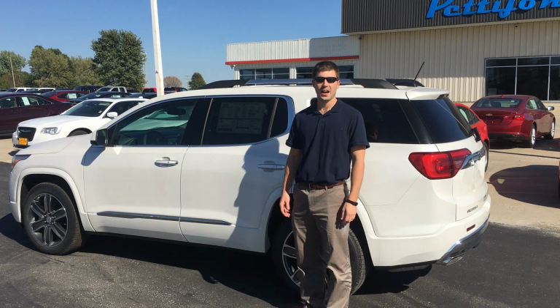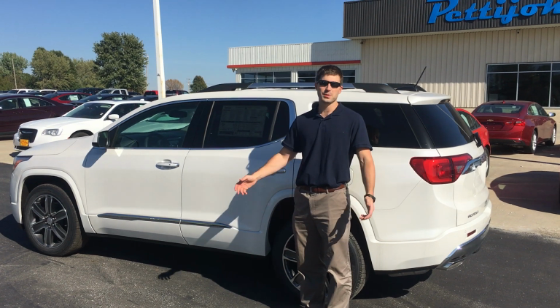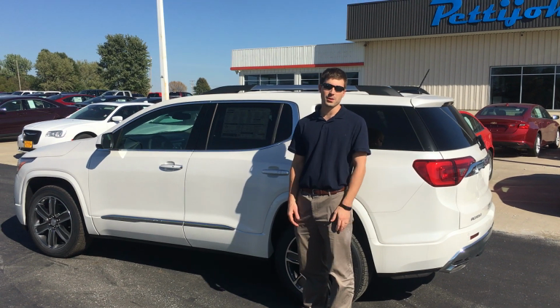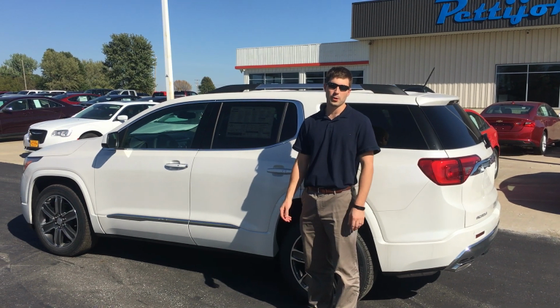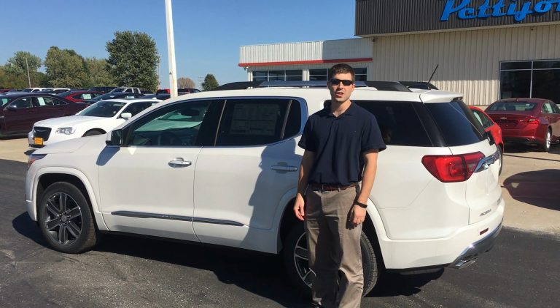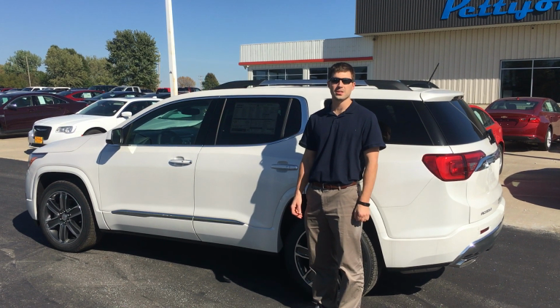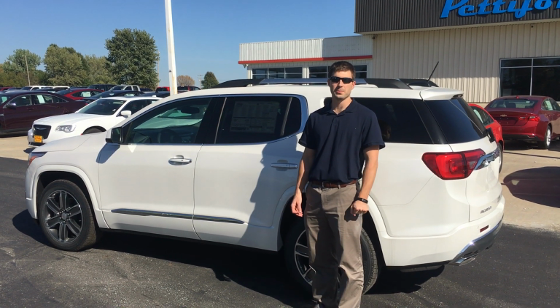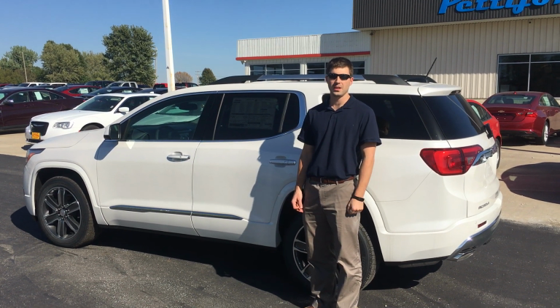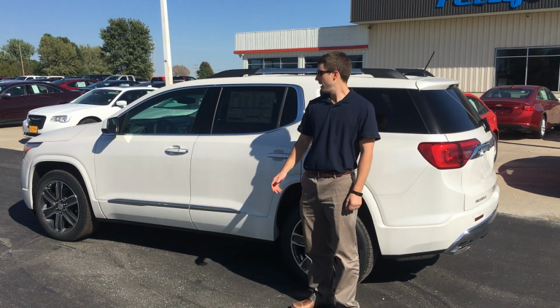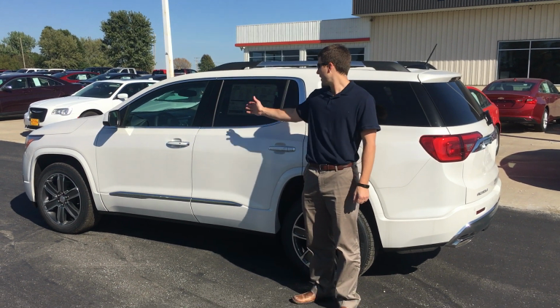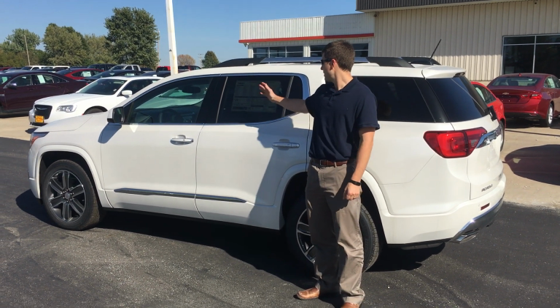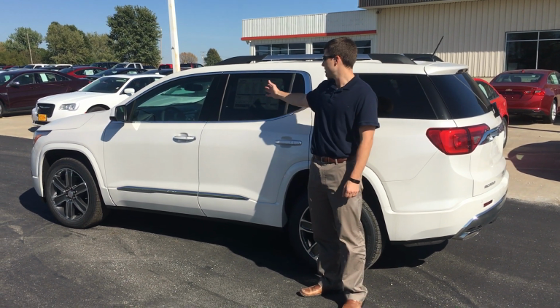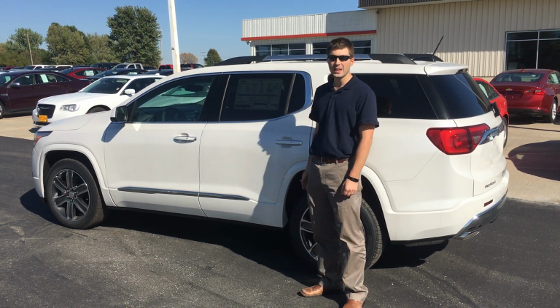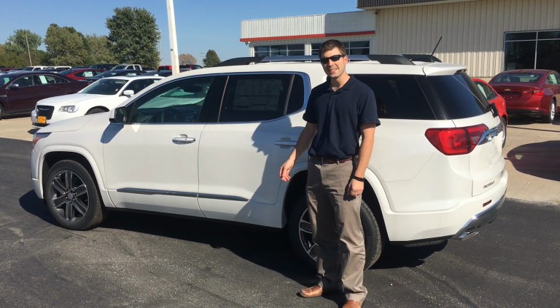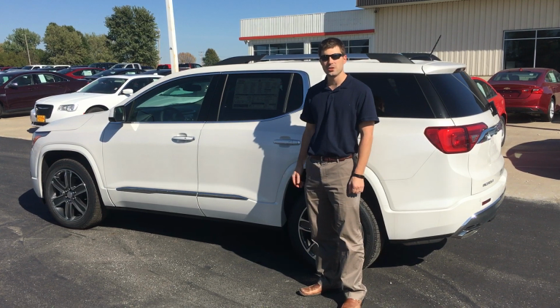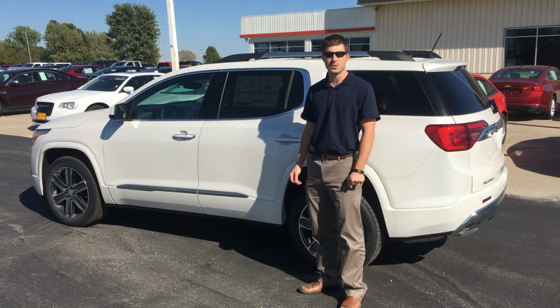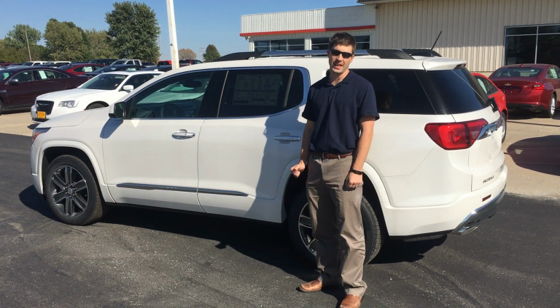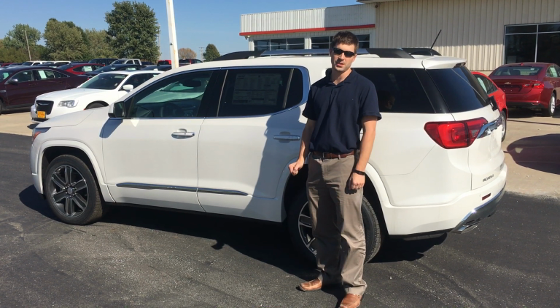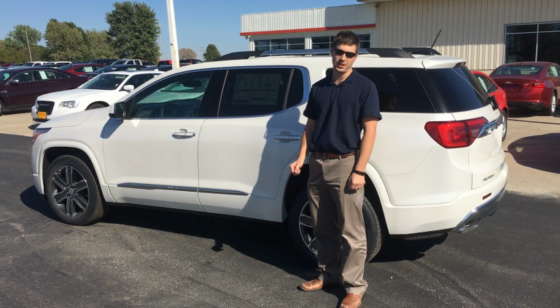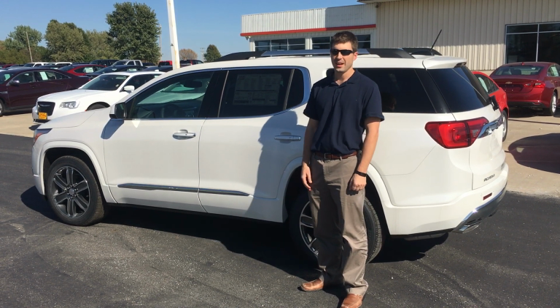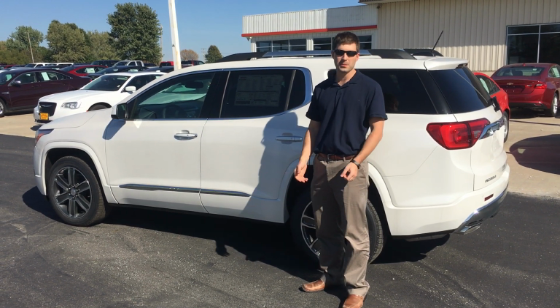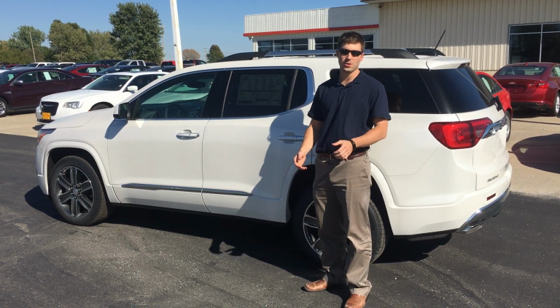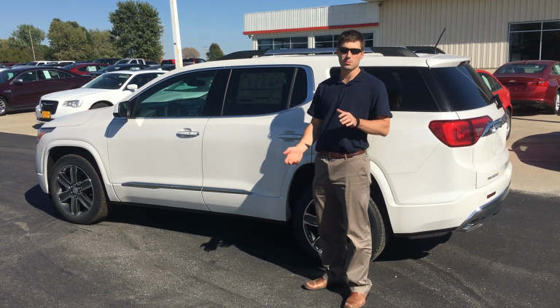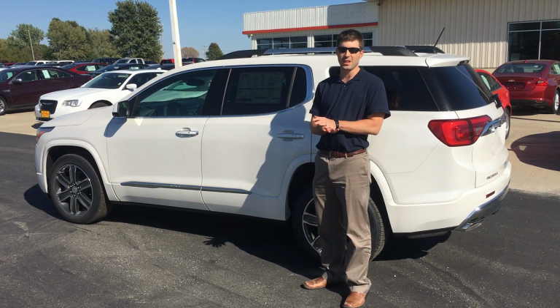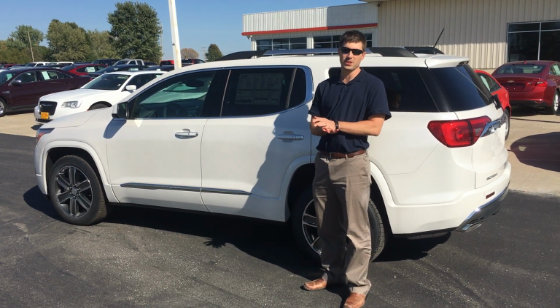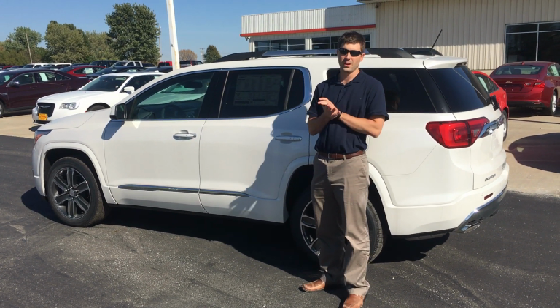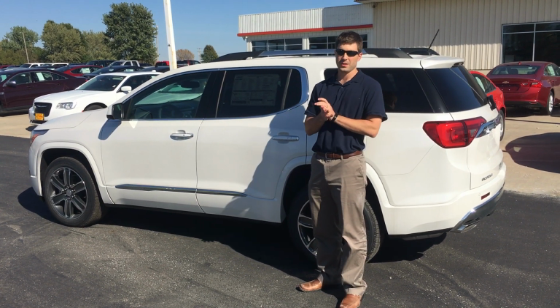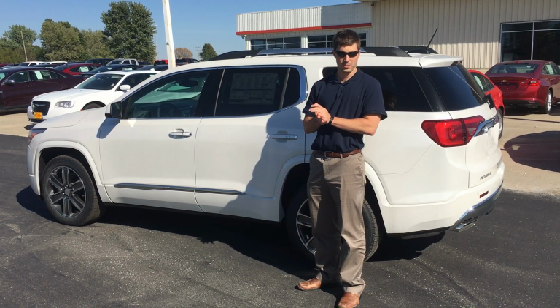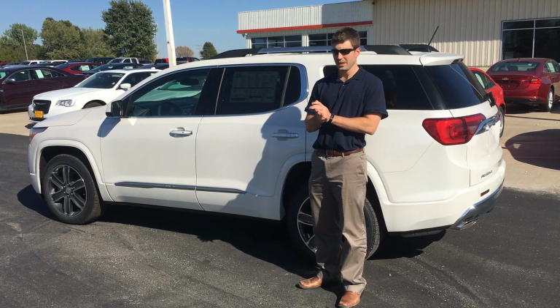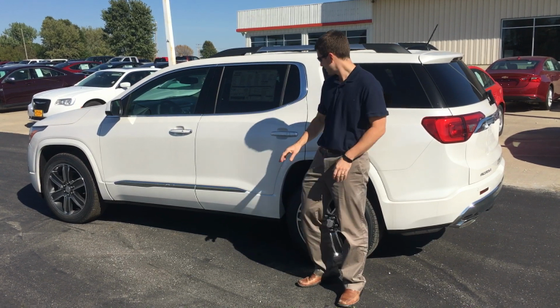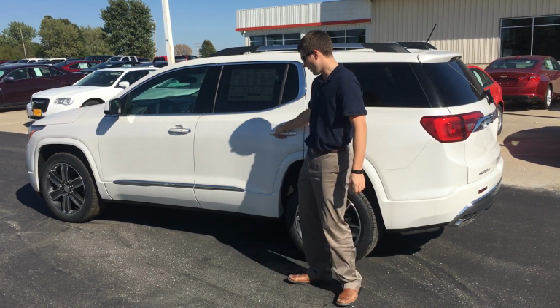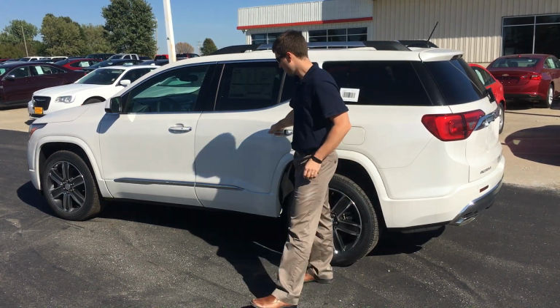Hi, I'm Tommy and we're here at Petty John Auto Center in Bethany. This is a 2018 GMC Acadia Denali, and today I'm going to show you the smart slide feature on the second row seats.